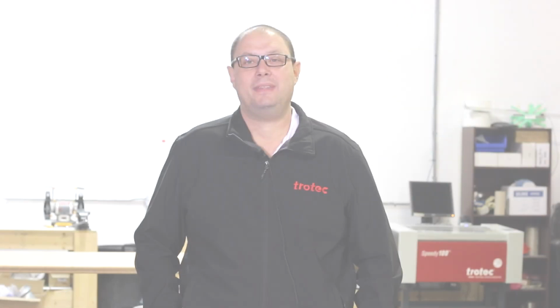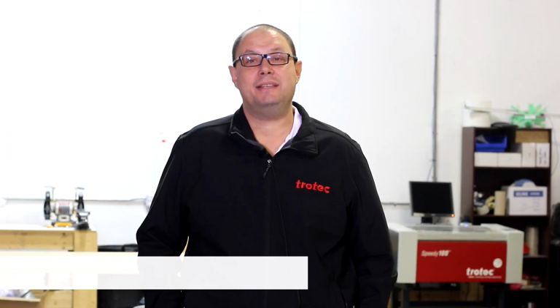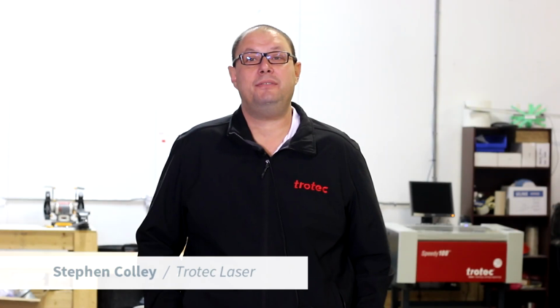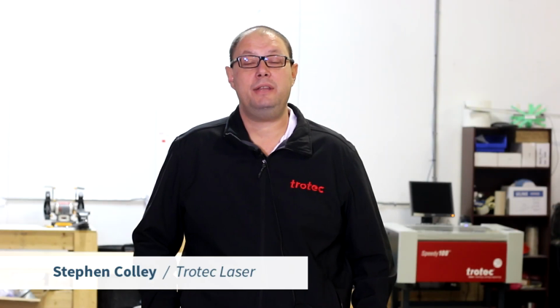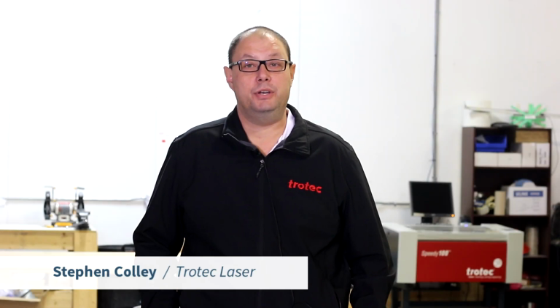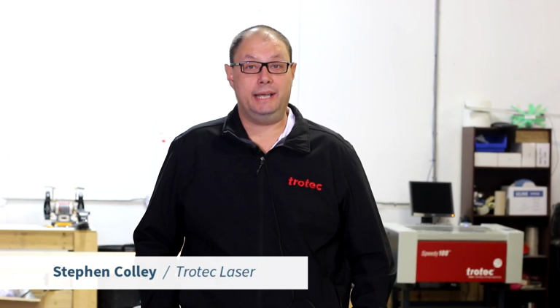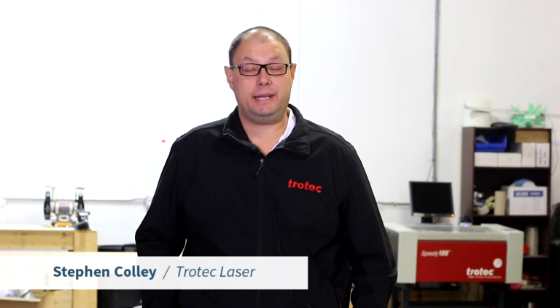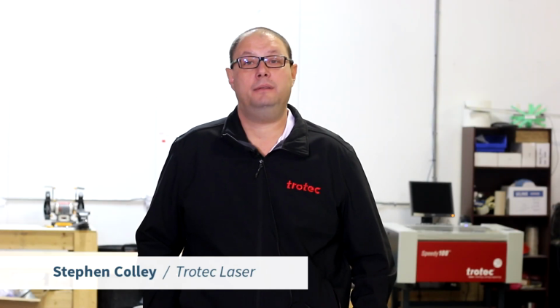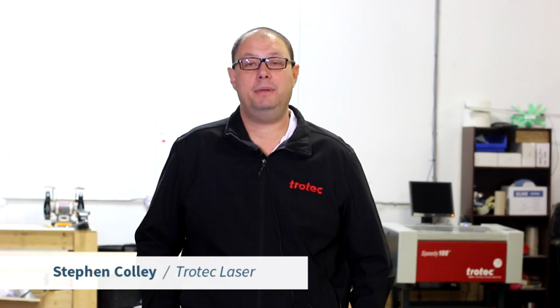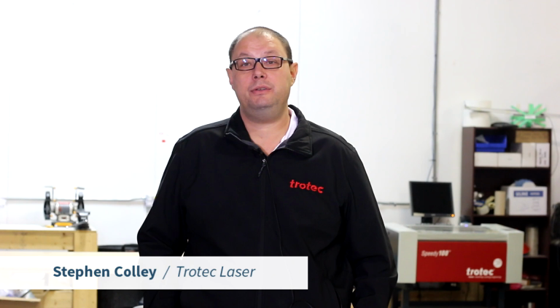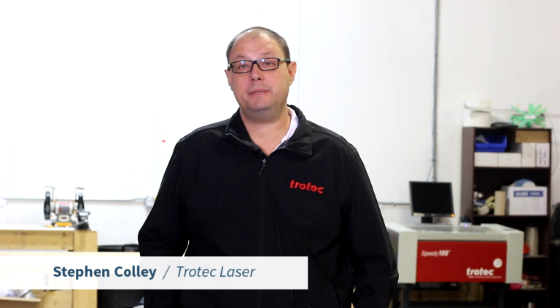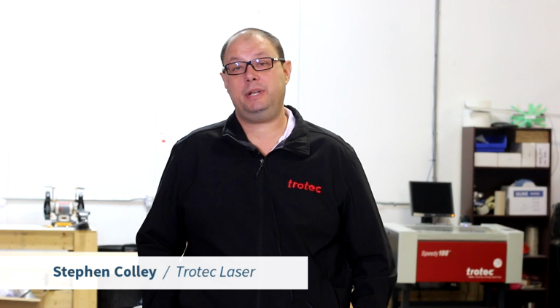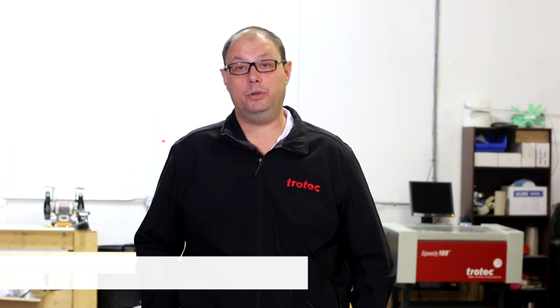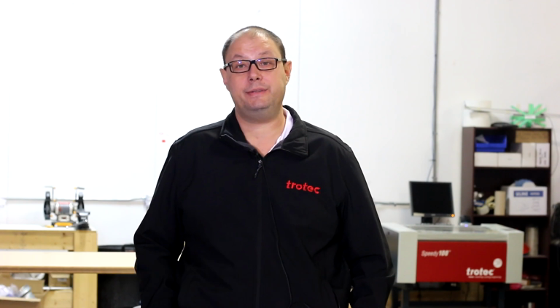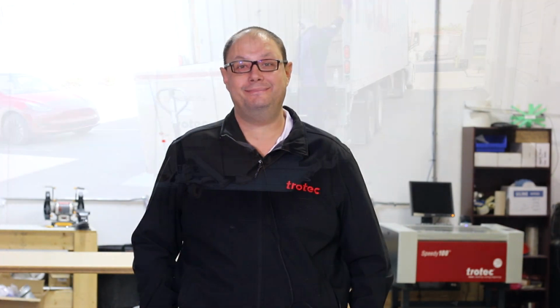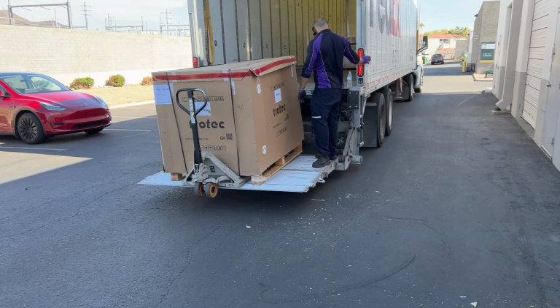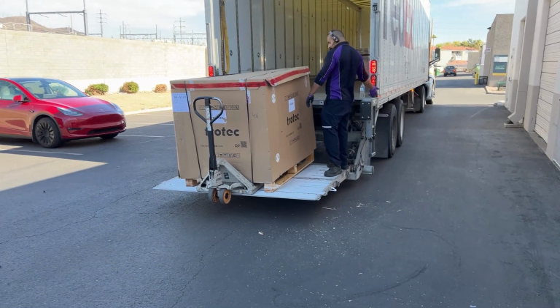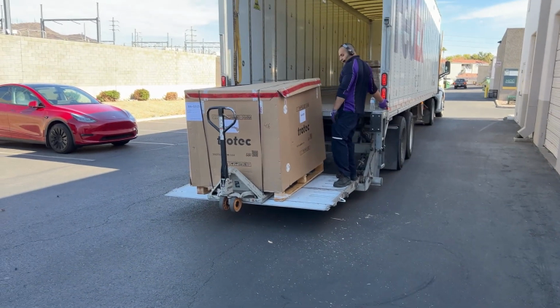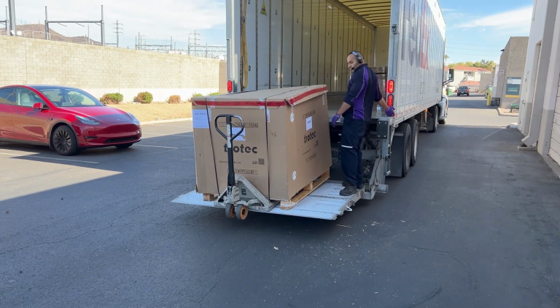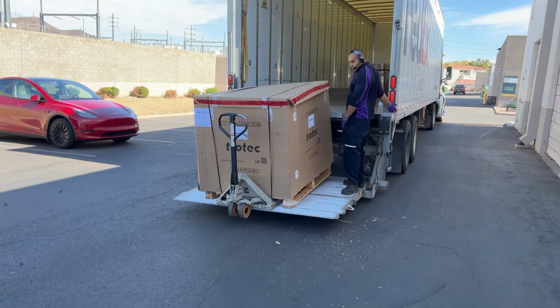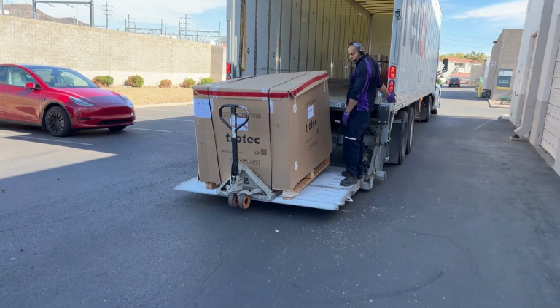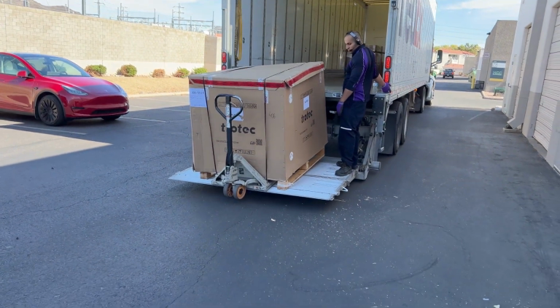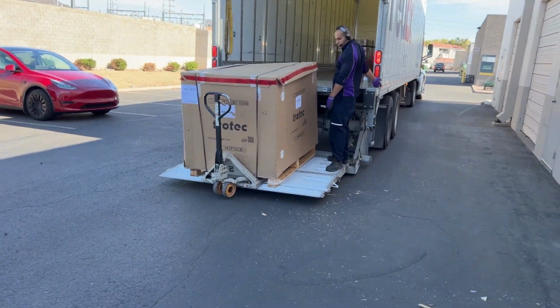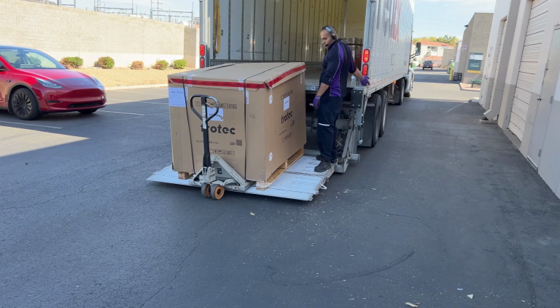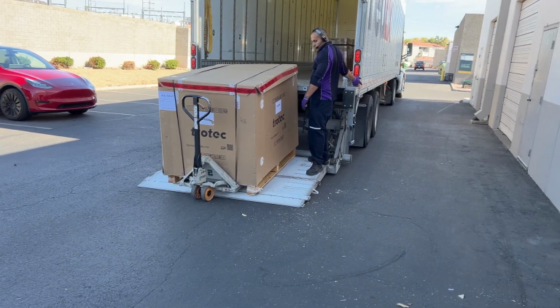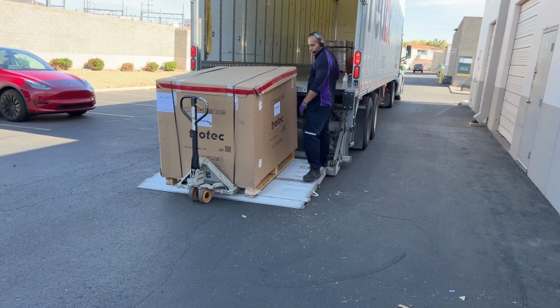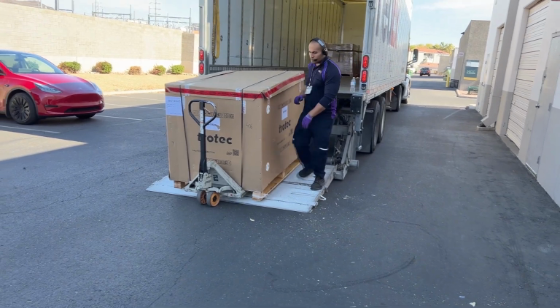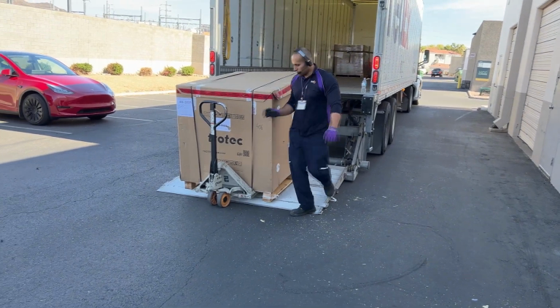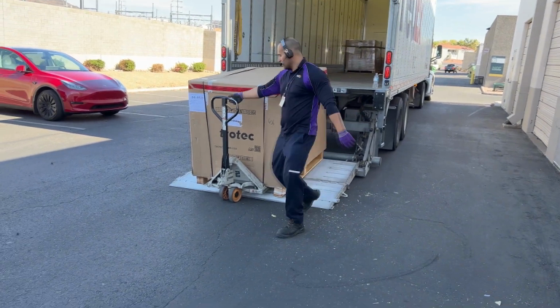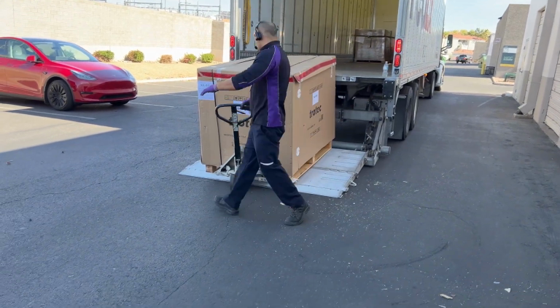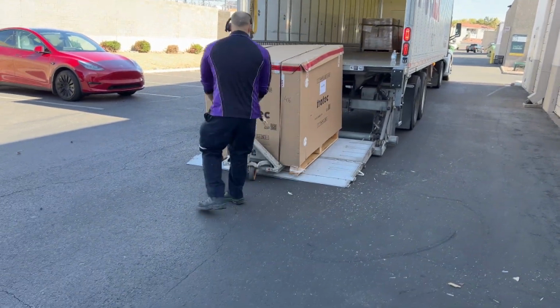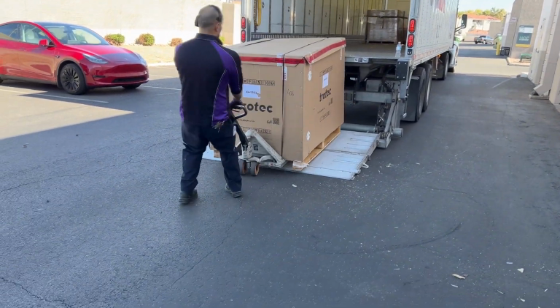Hi, this is Stephen Colley from Trotec Laser Technical. I'm going to show you some tips and tricks on your Trotec. This video will showcase the unboxing of the Speedy 360 and 400 laser machines.